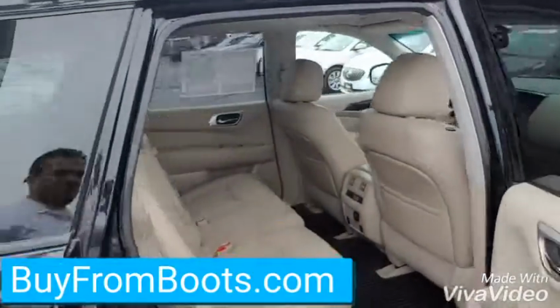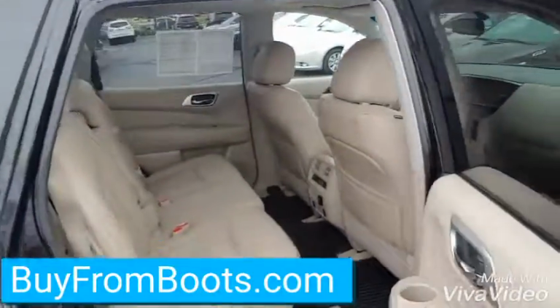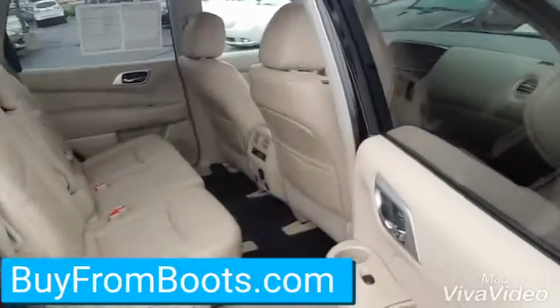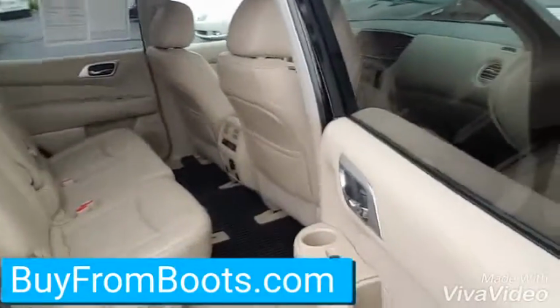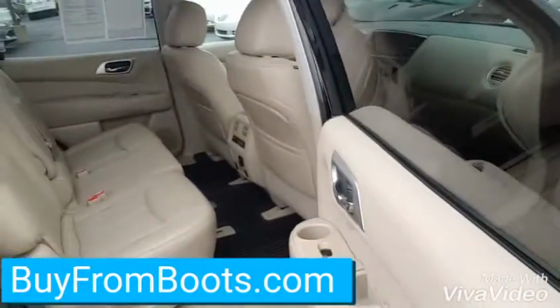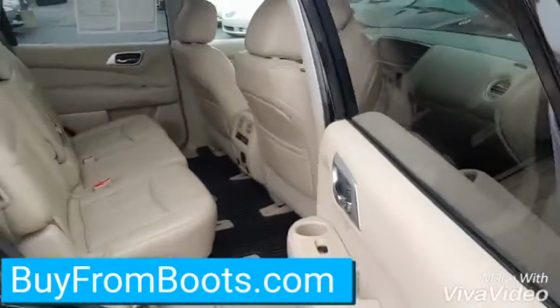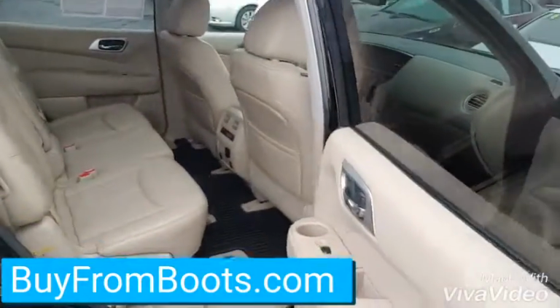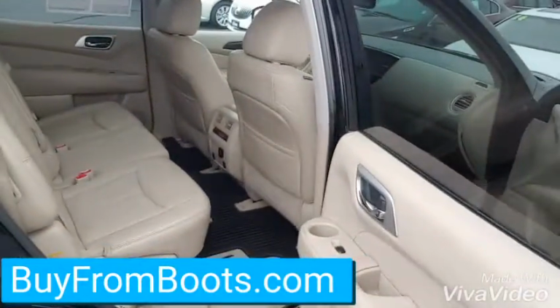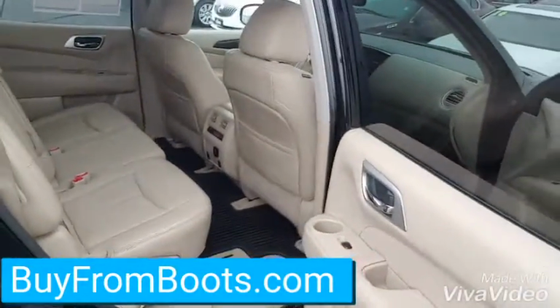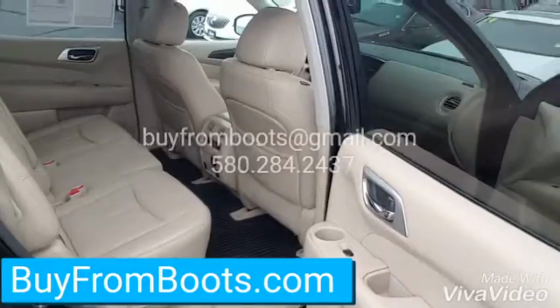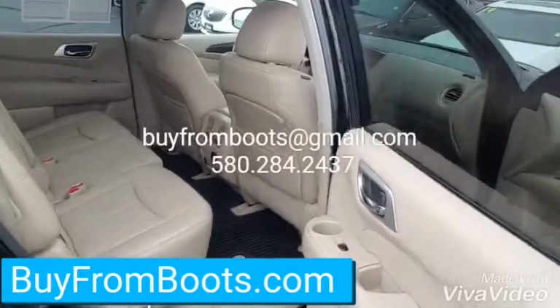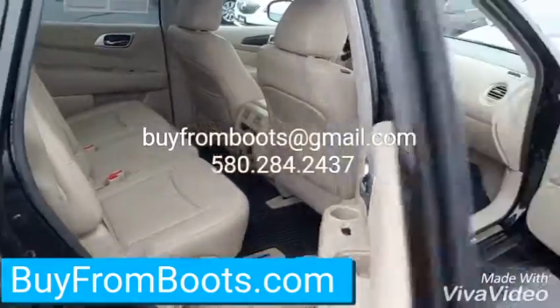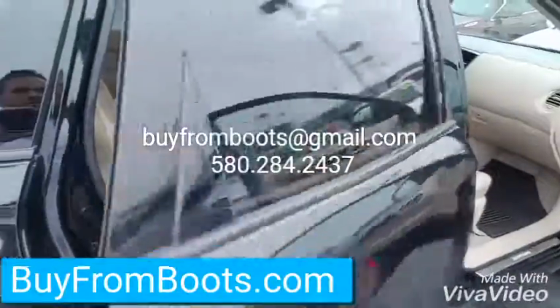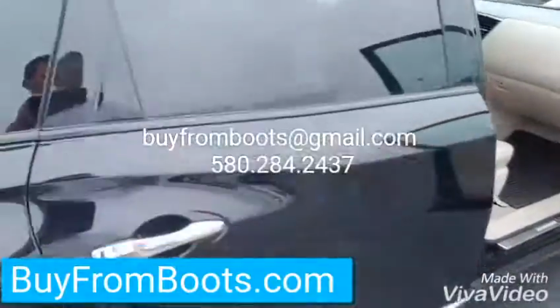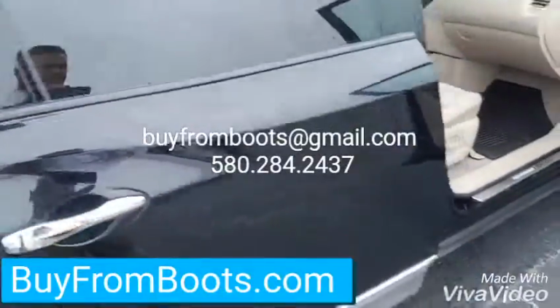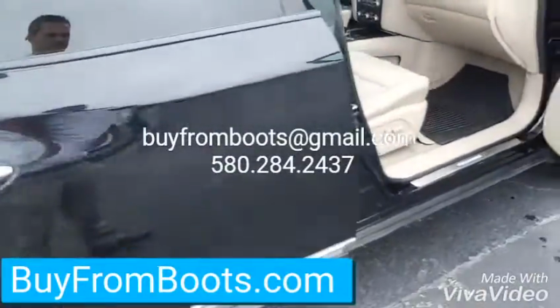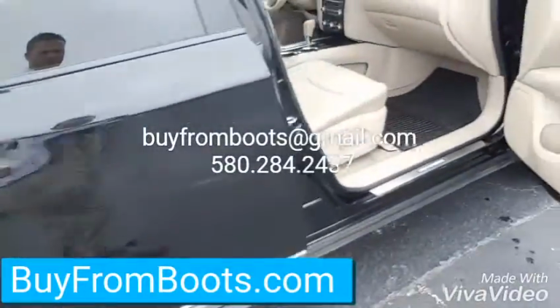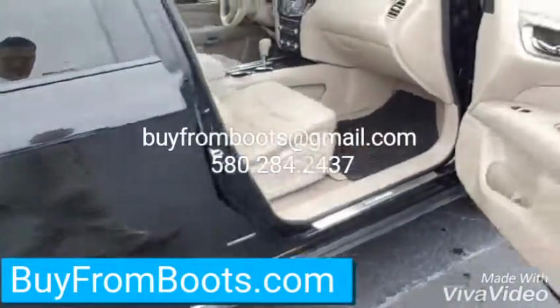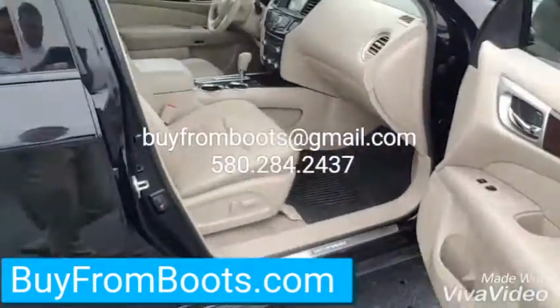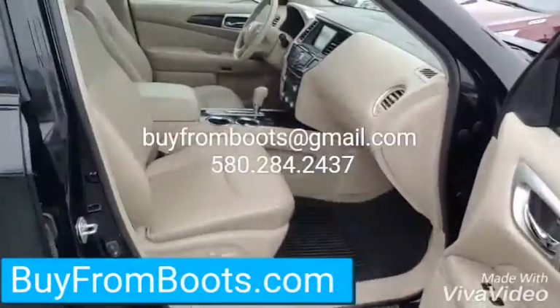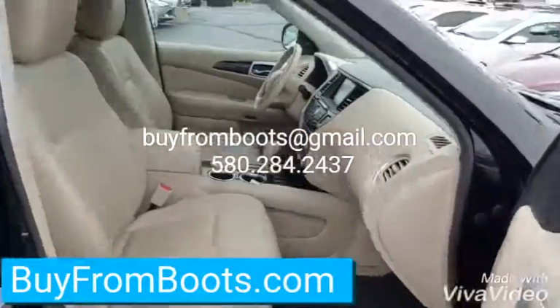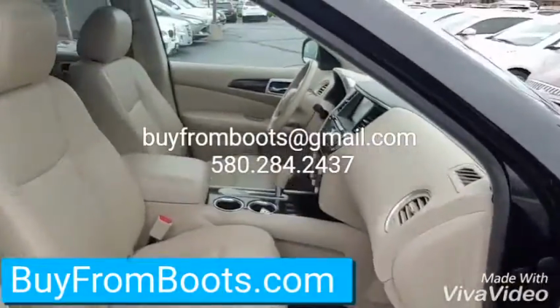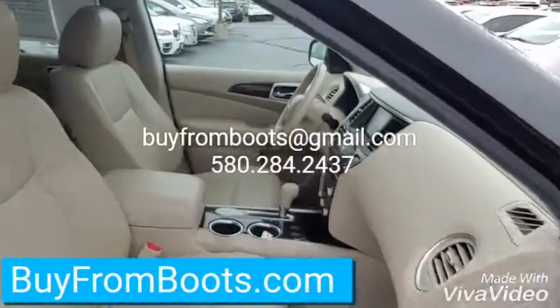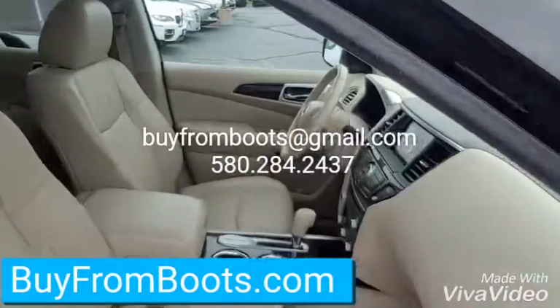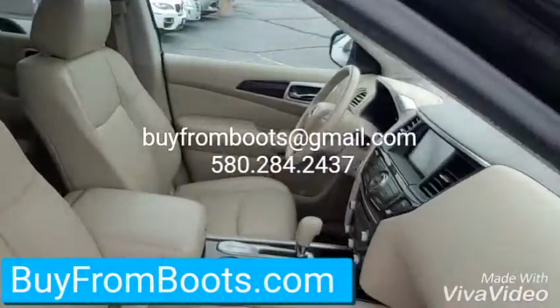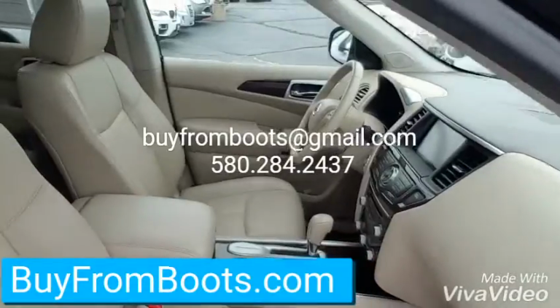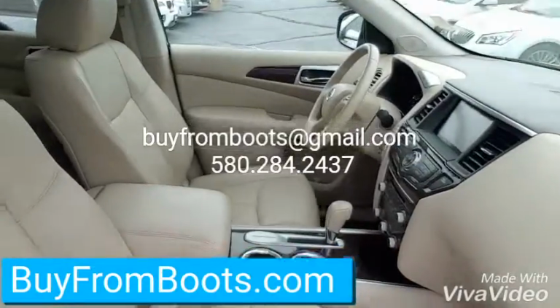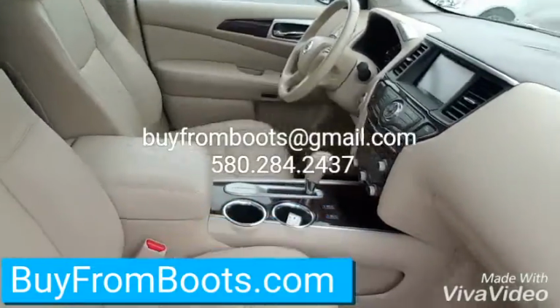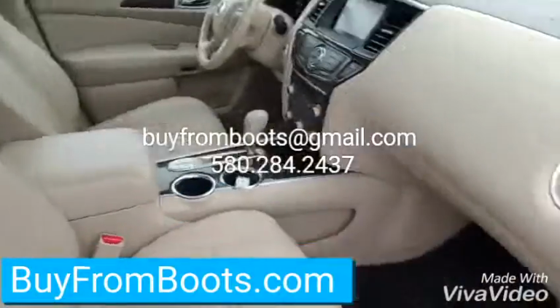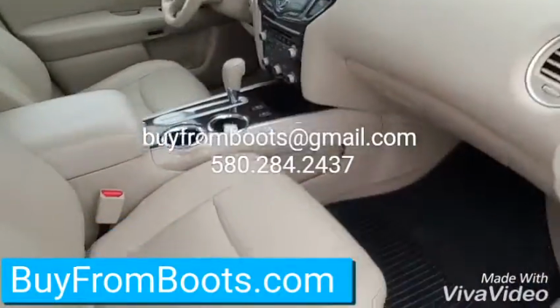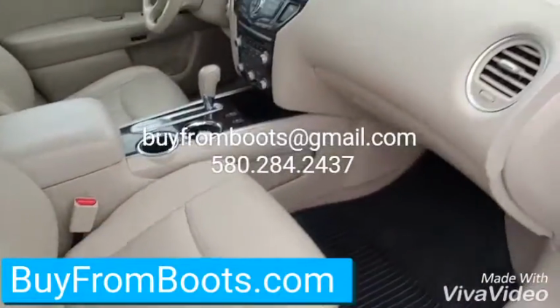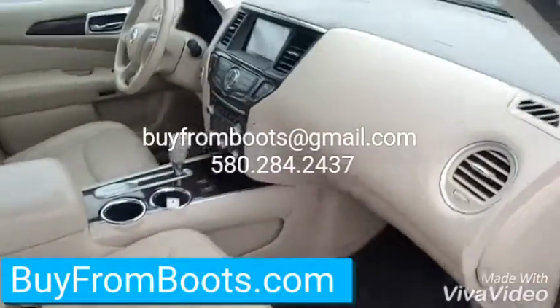There's your other side on your back seat. There's your front seat — power seat over here also.